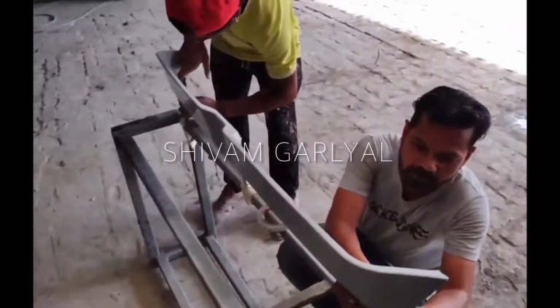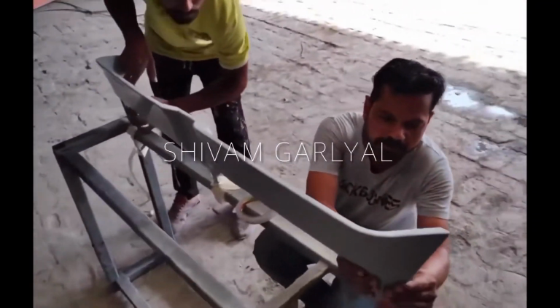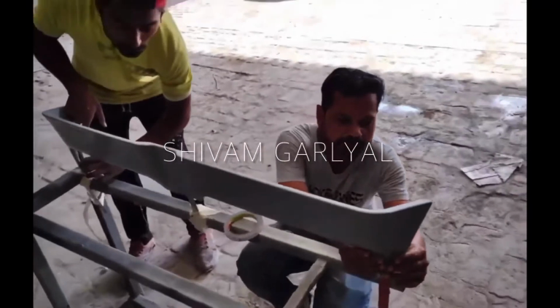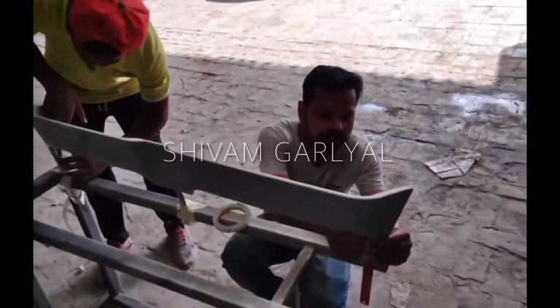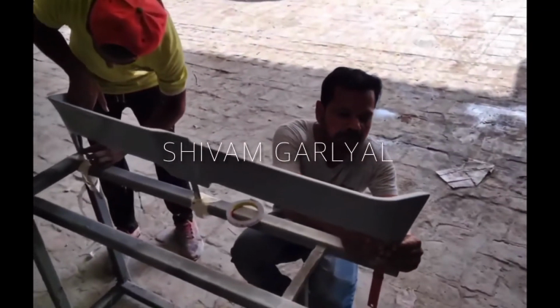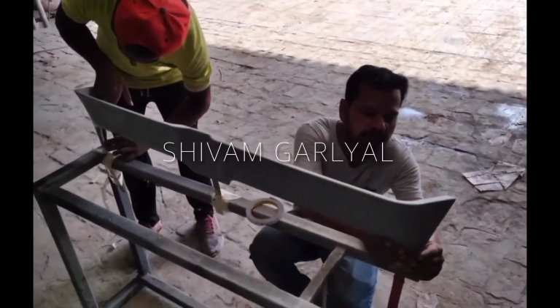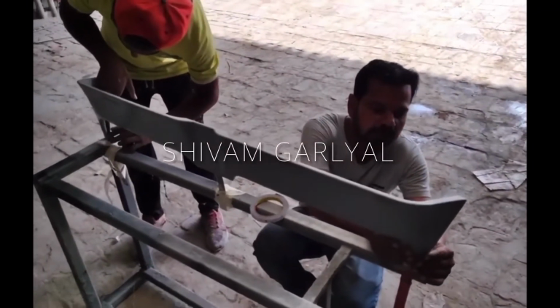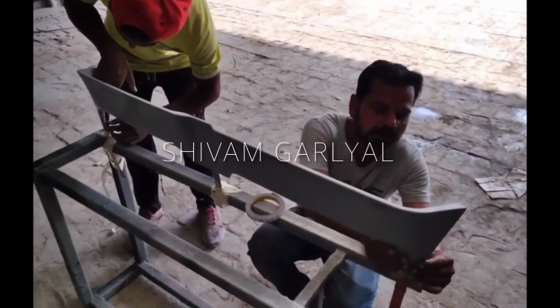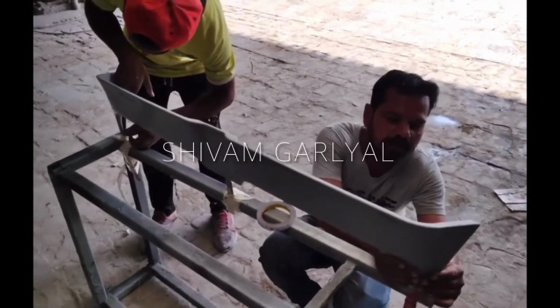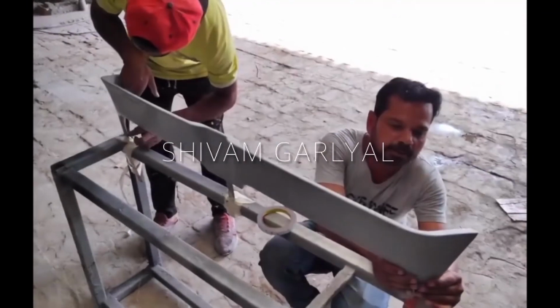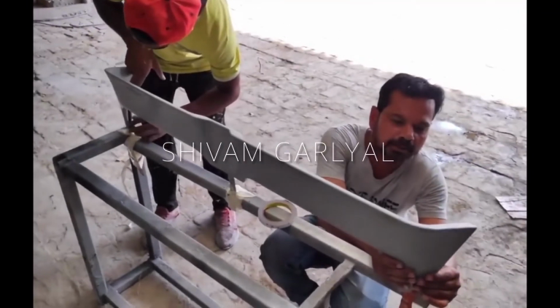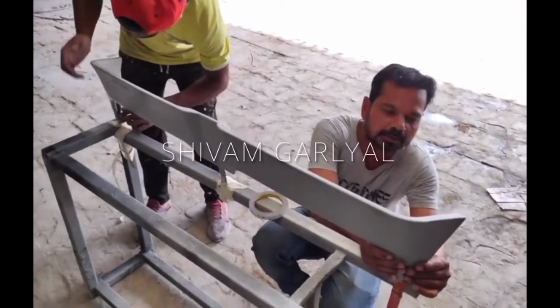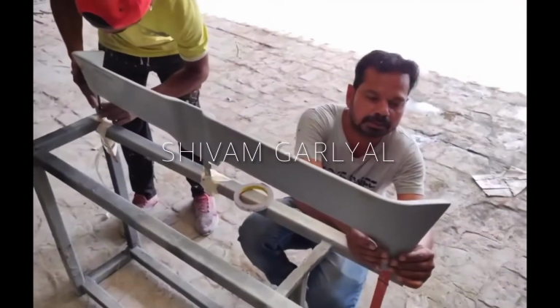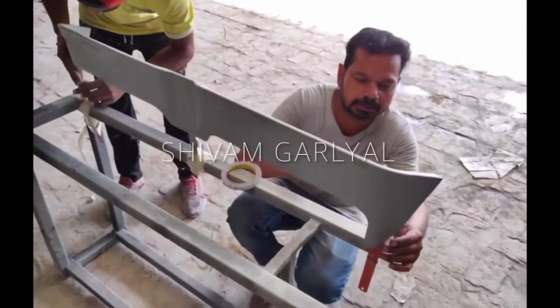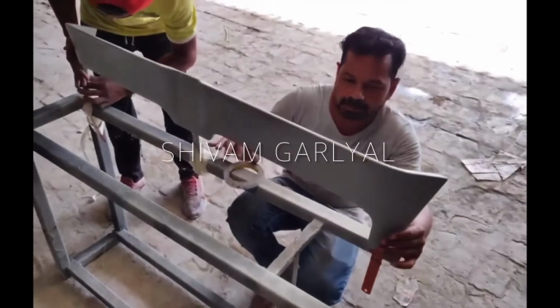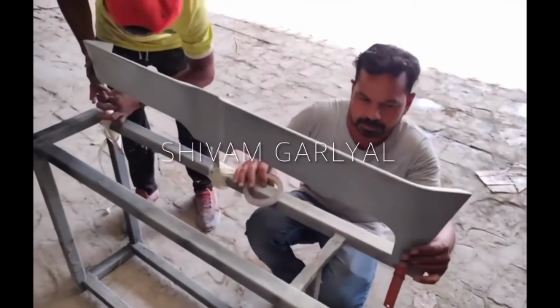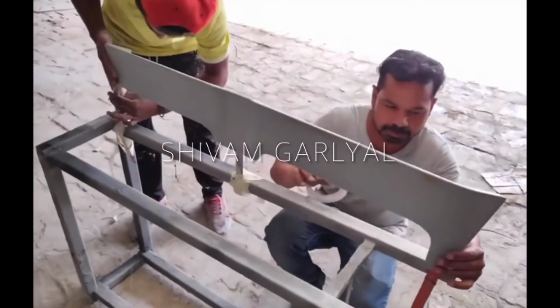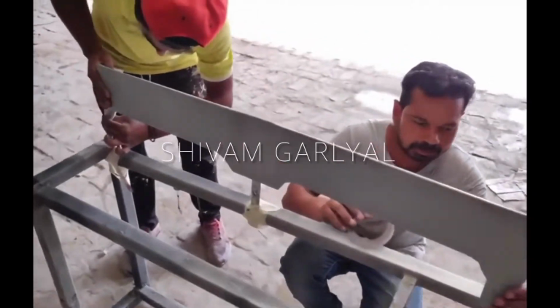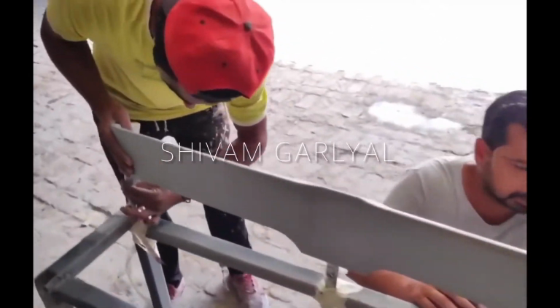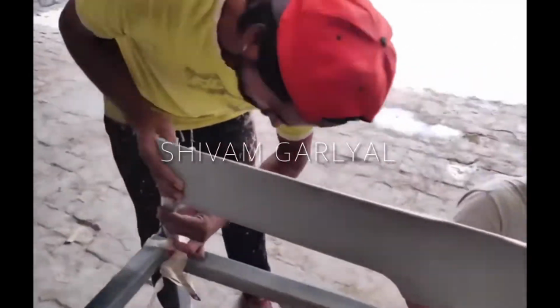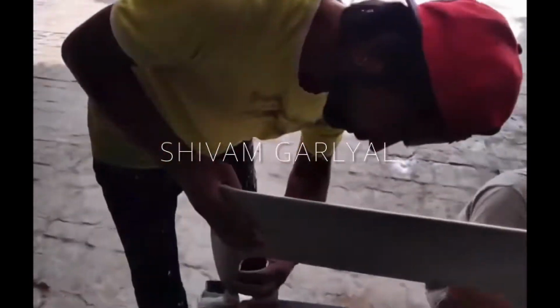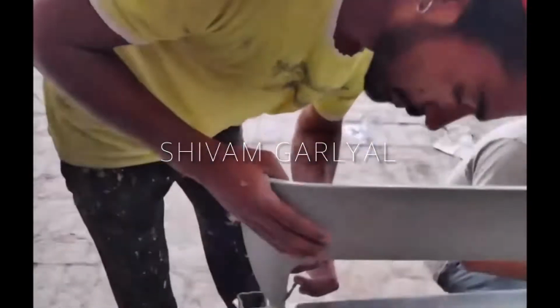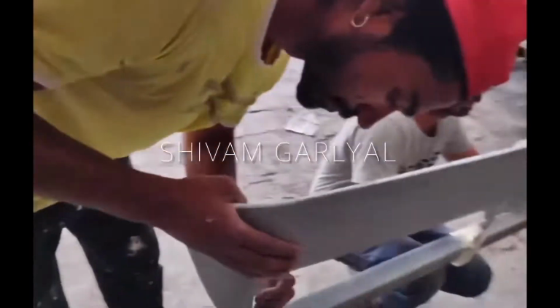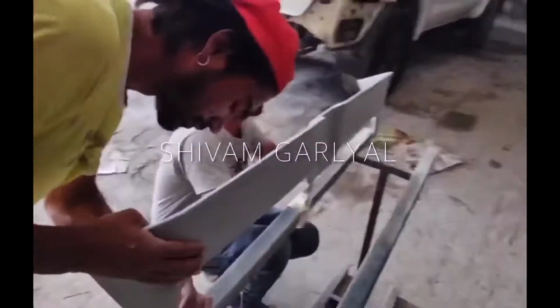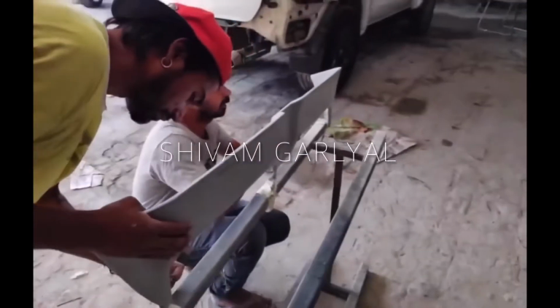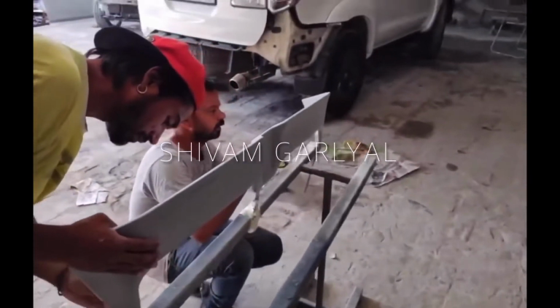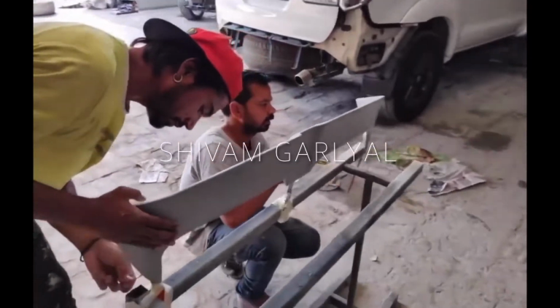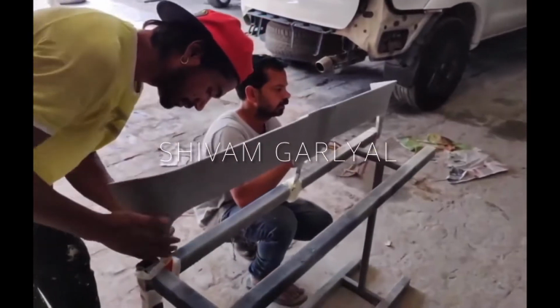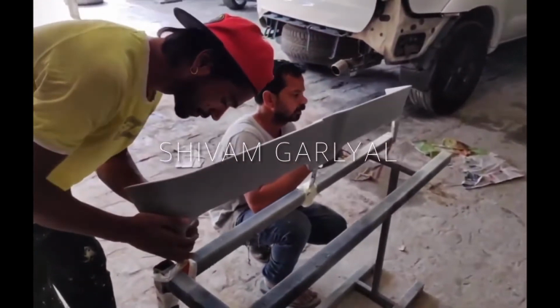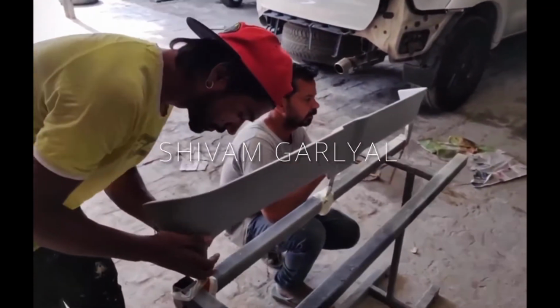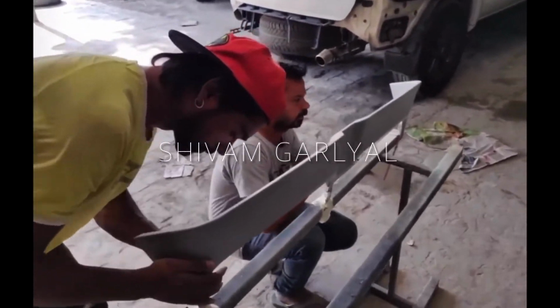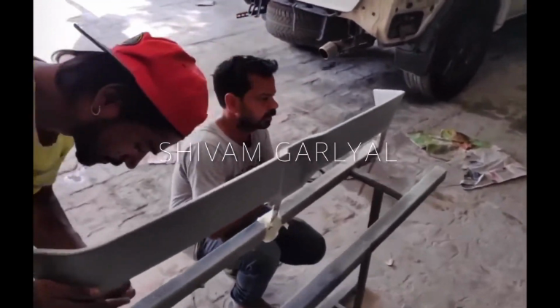This is the spoiler which is going to go on the Polo. We have to repaint it — we have put 2 coats on the primer basis.